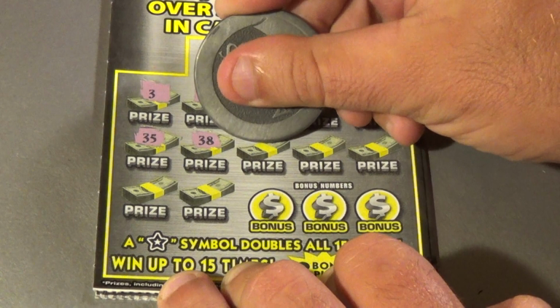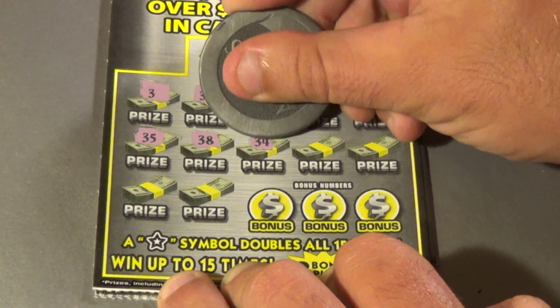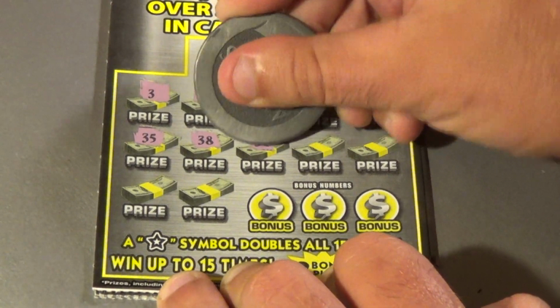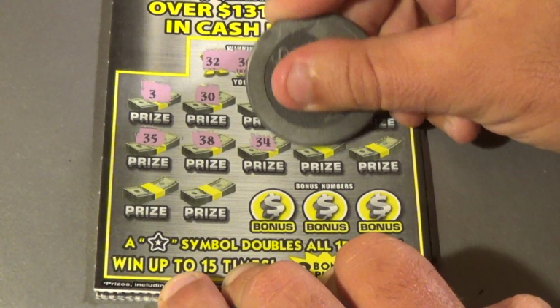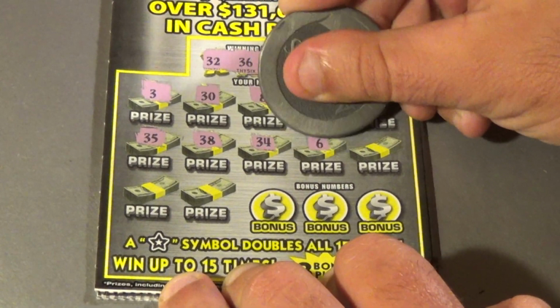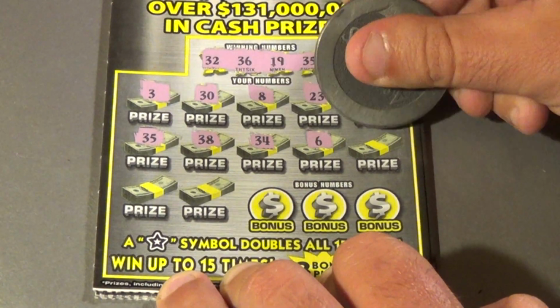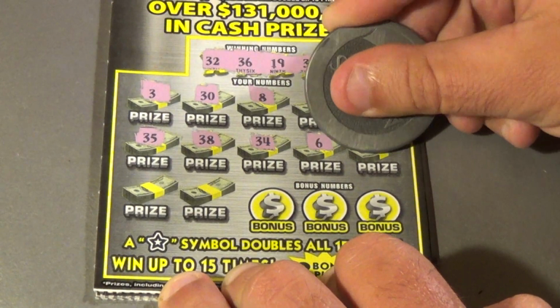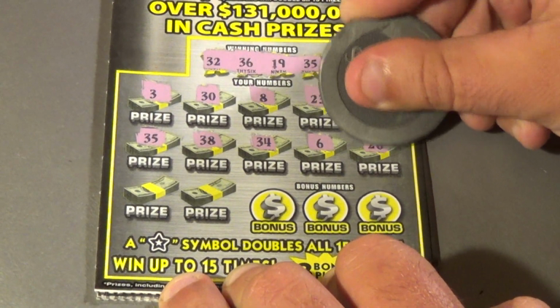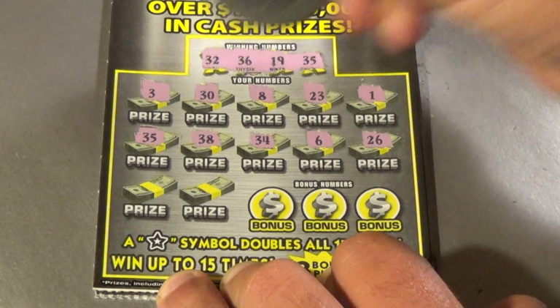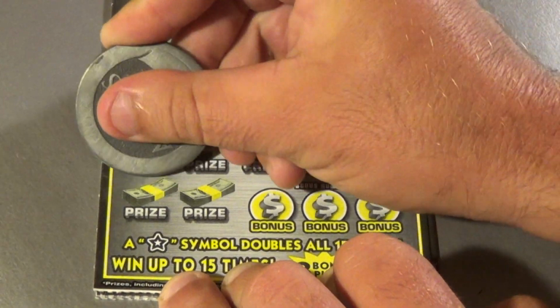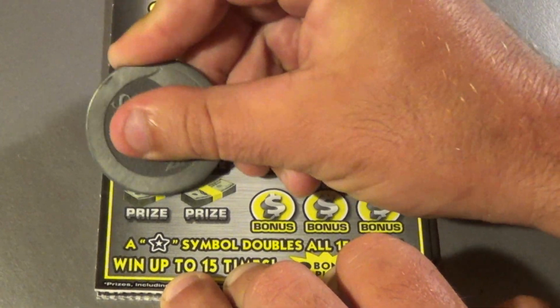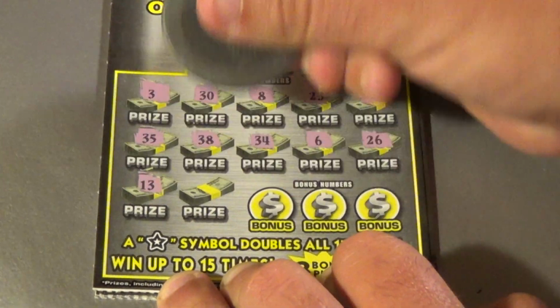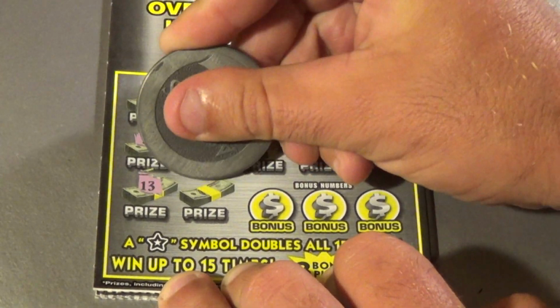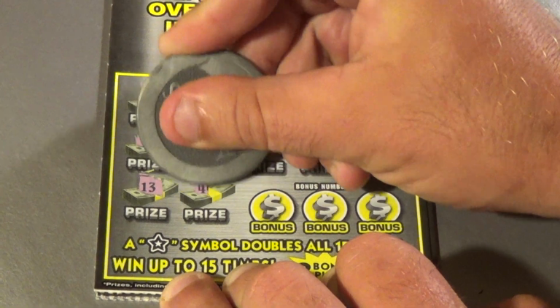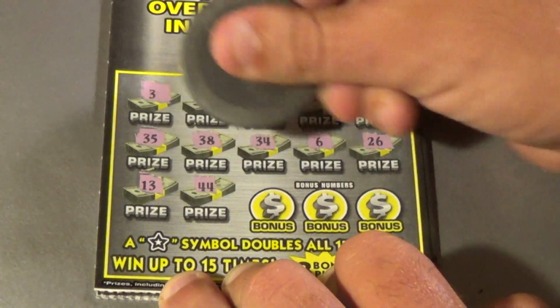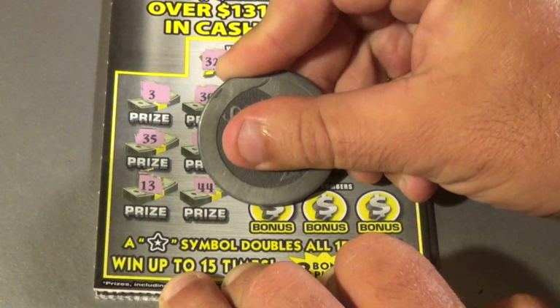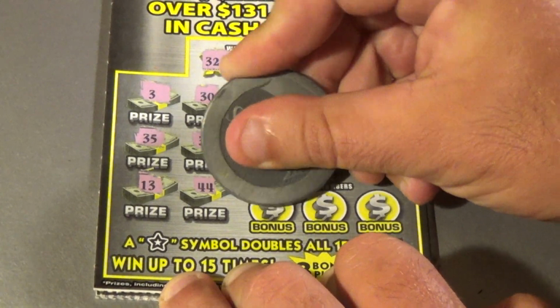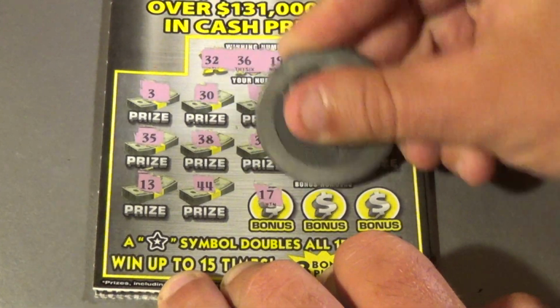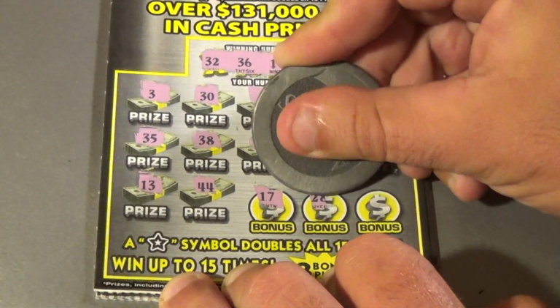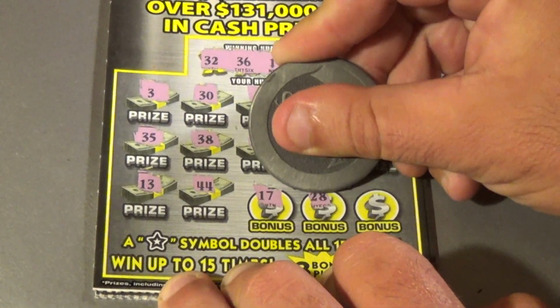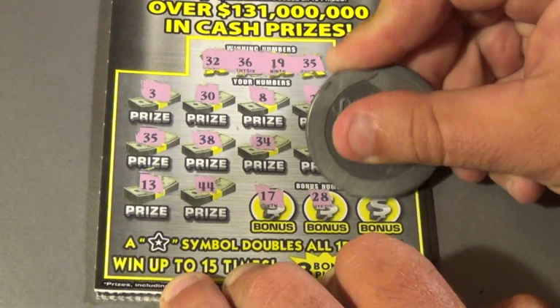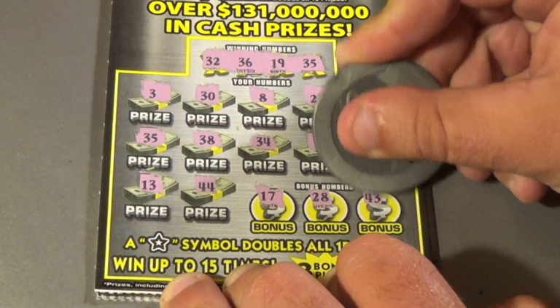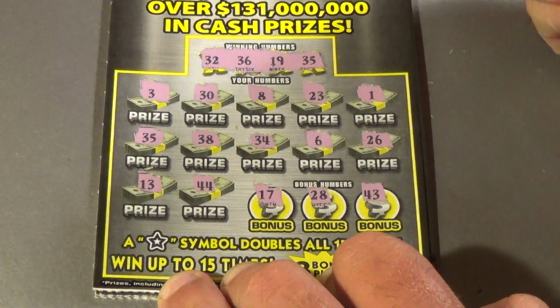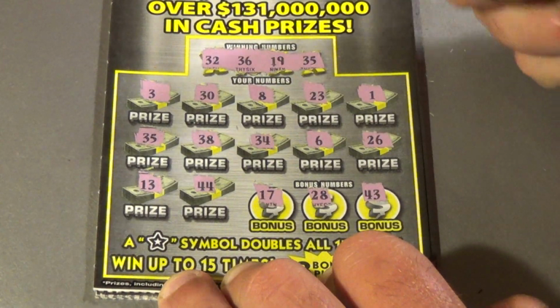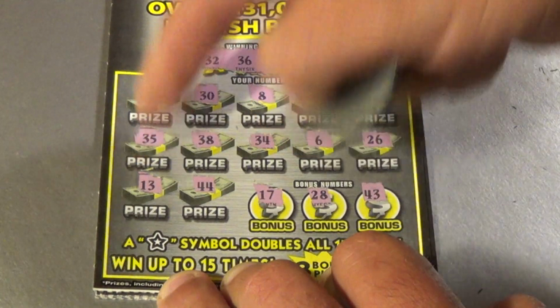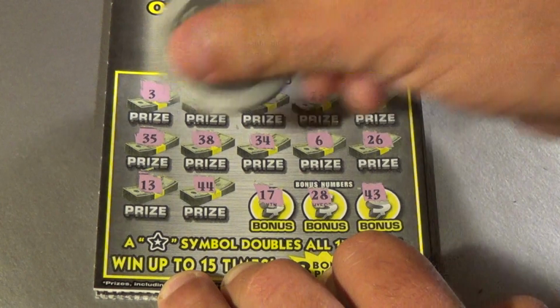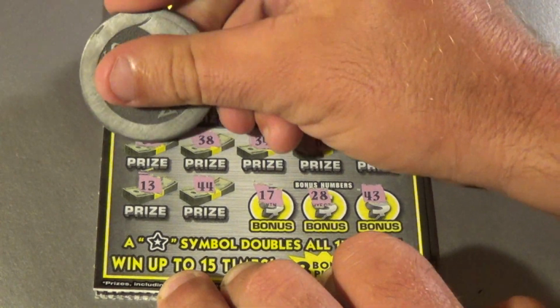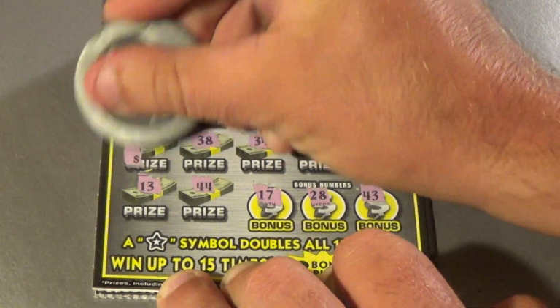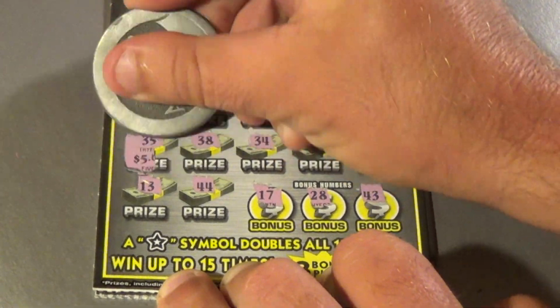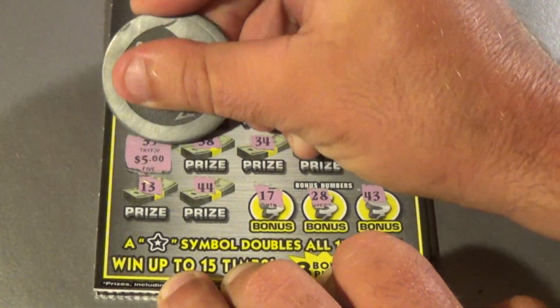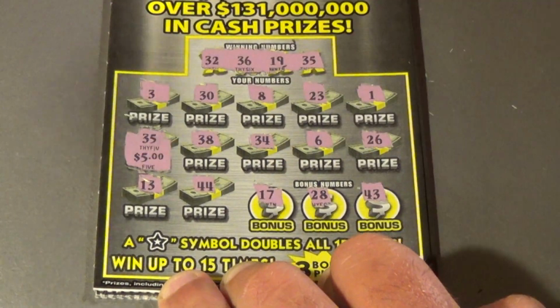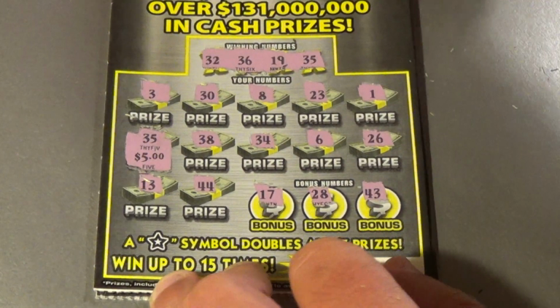Continuing: 38, 34, 6, 26, 13, 44, 17, 28, and a 43. Under the matching, 35 is $5.